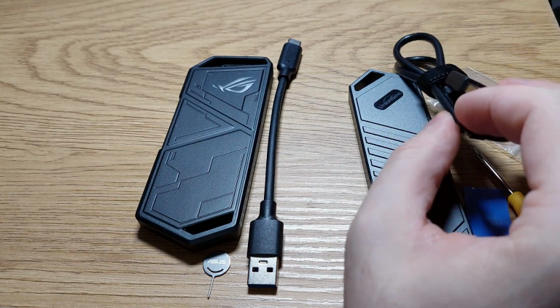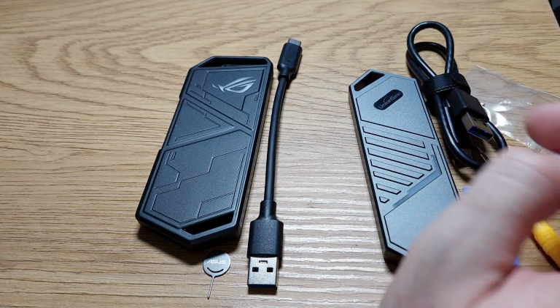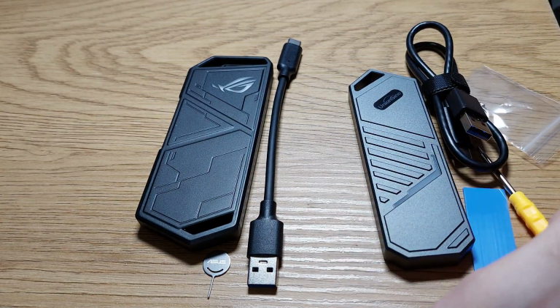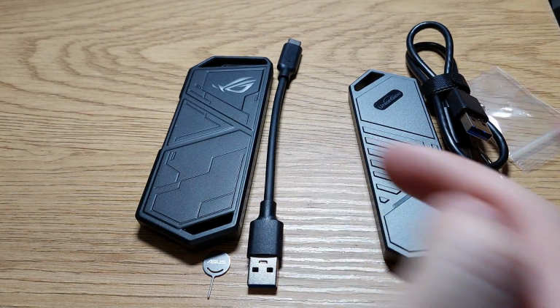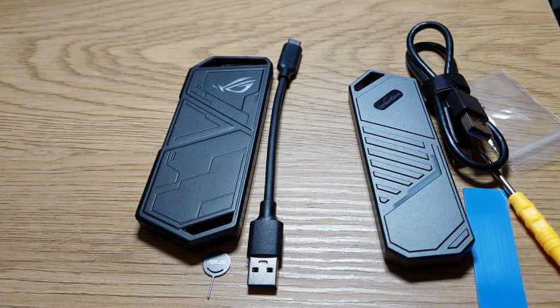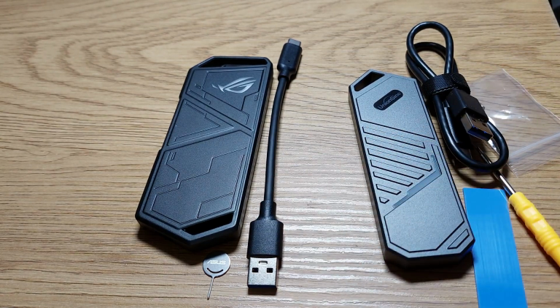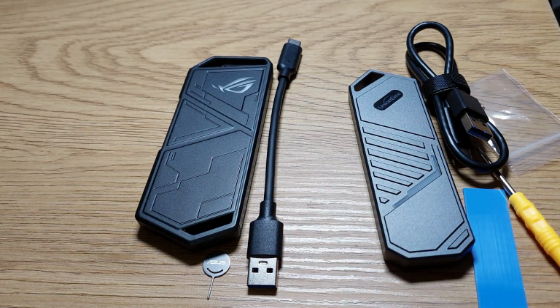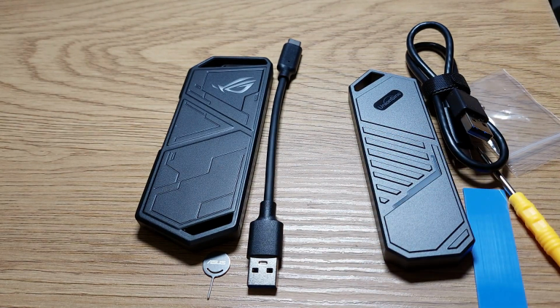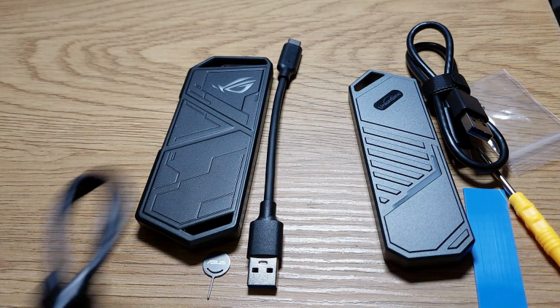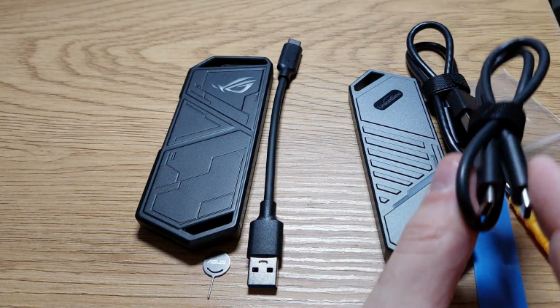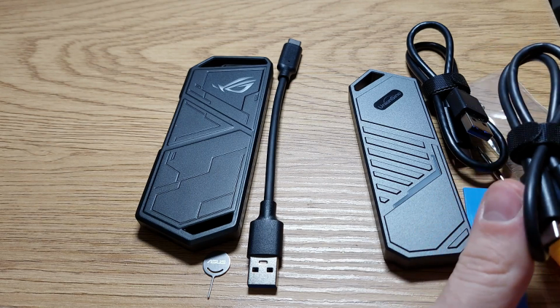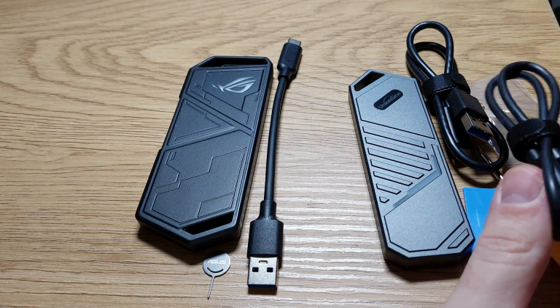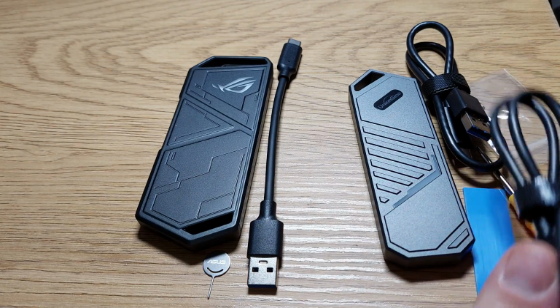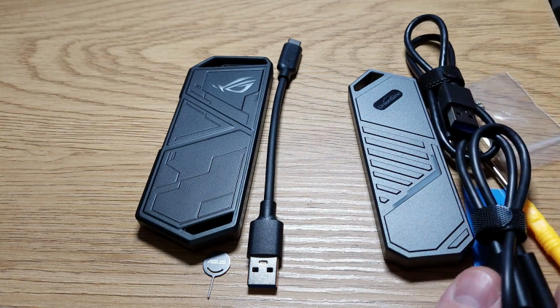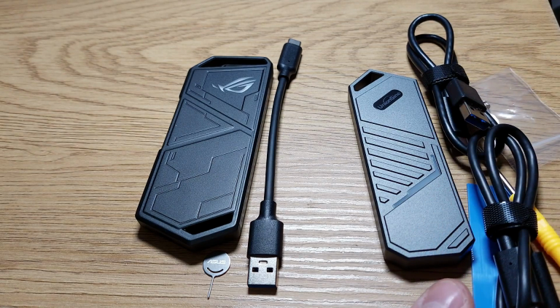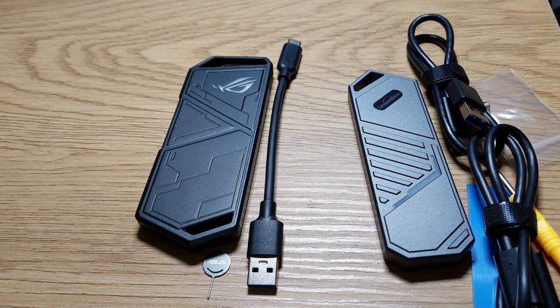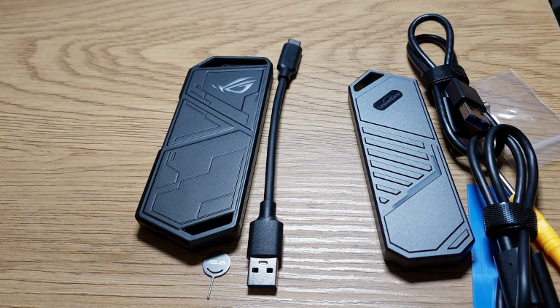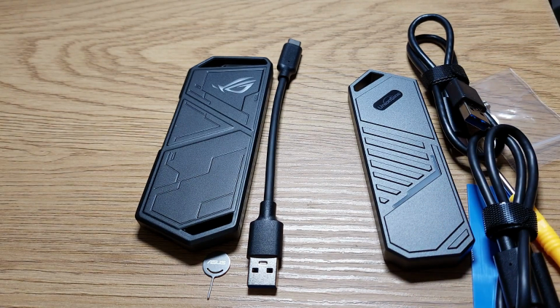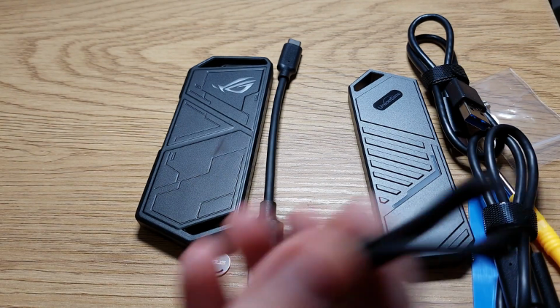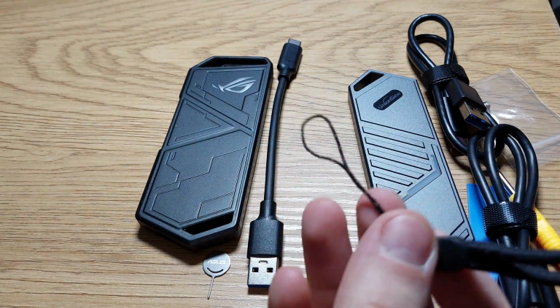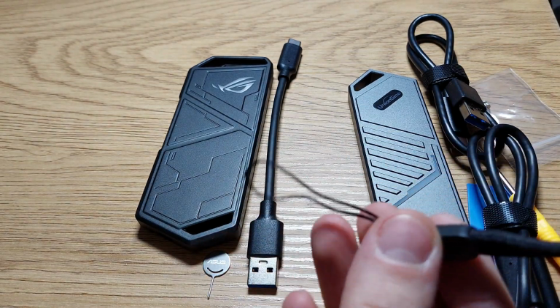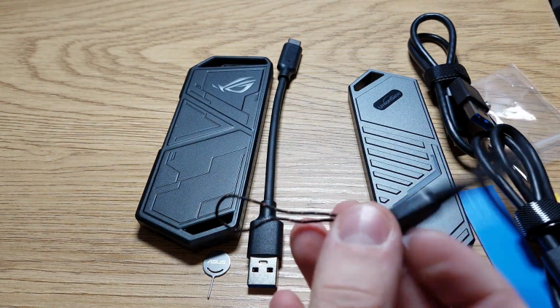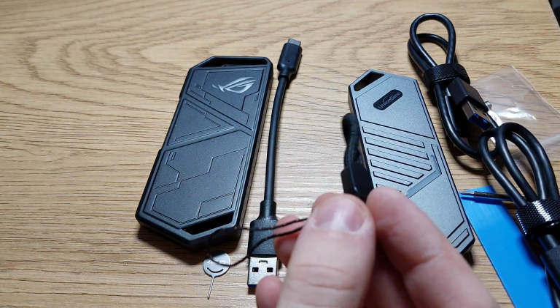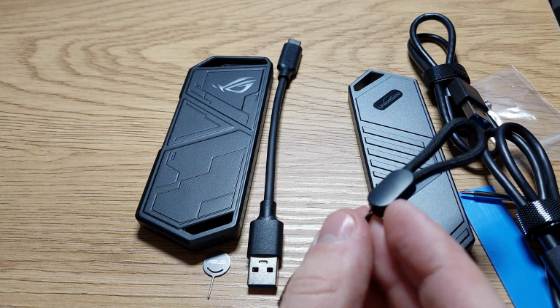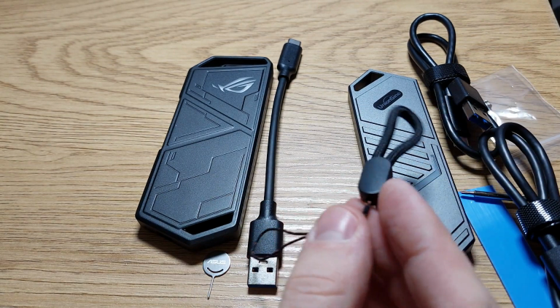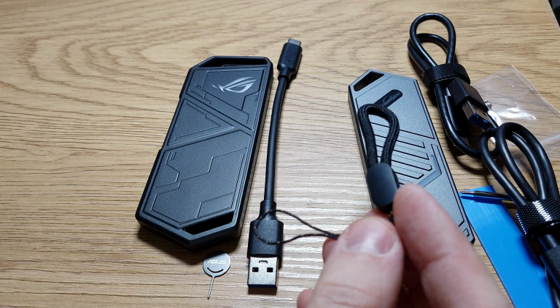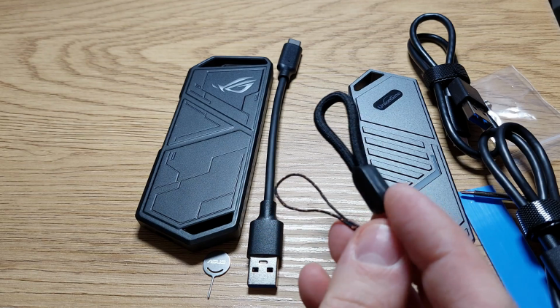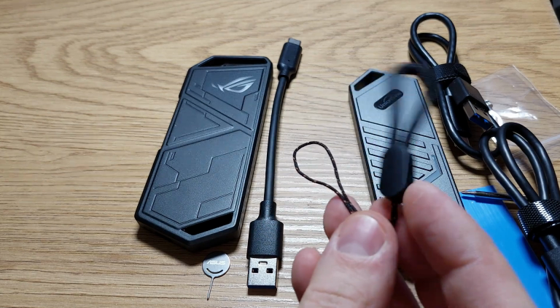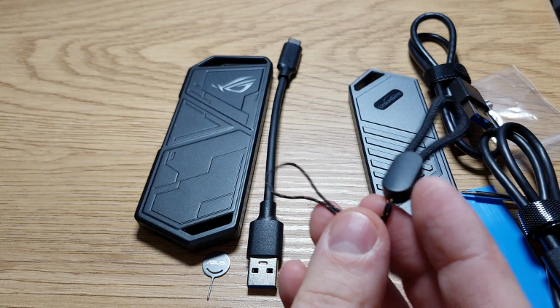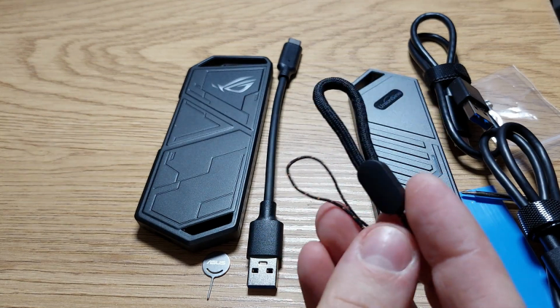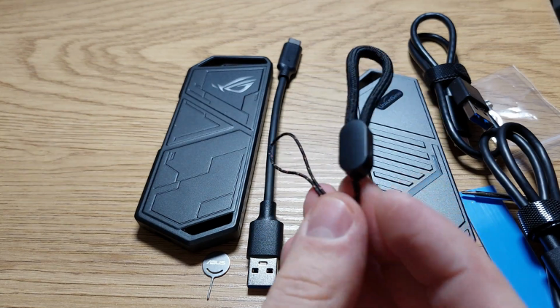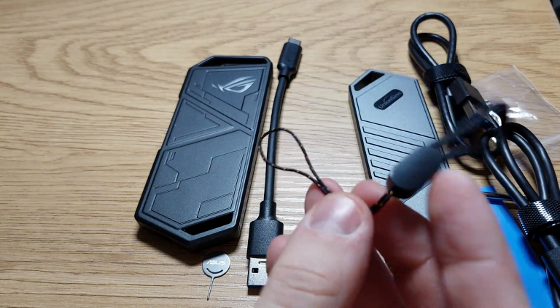The cheaper package also includes a thermal pad, a USB-C to USB-A cable, a USB-C to USB-C cable, and a hanging lanyard thing.